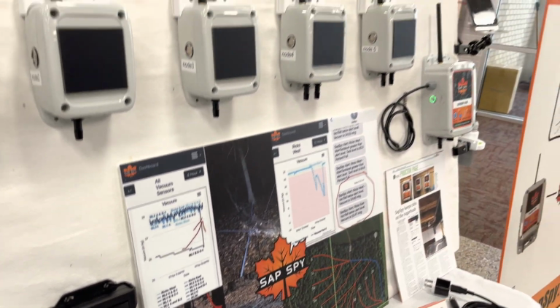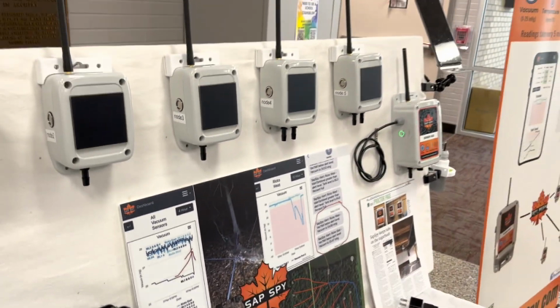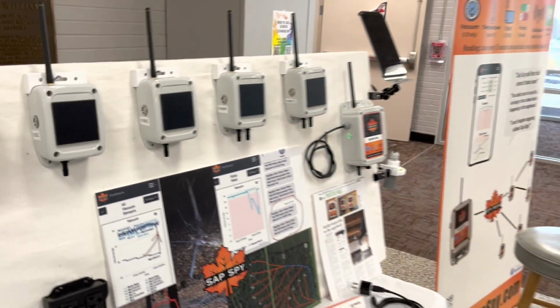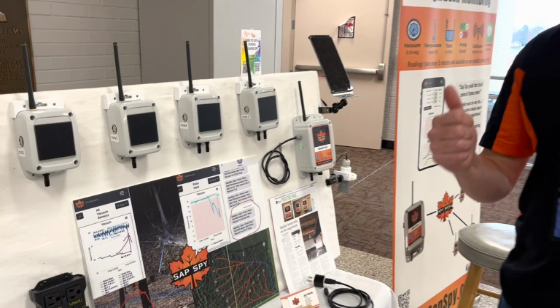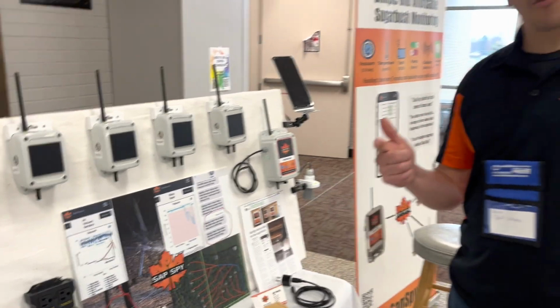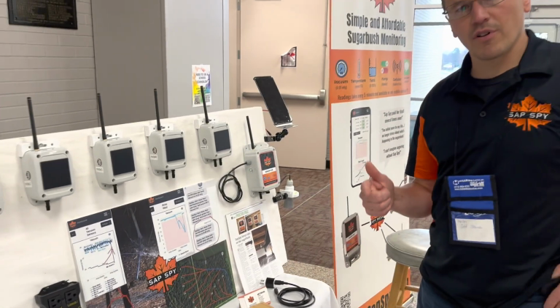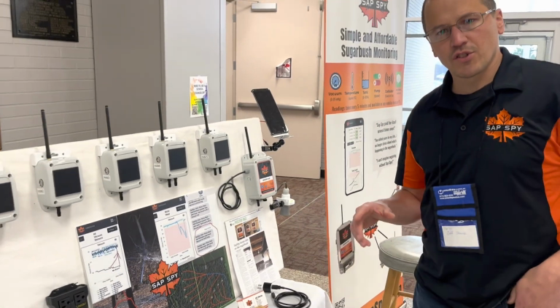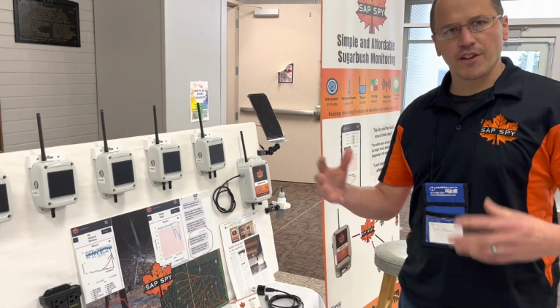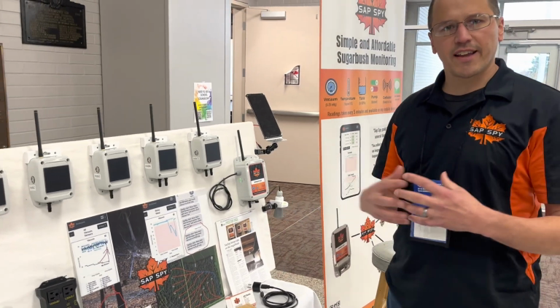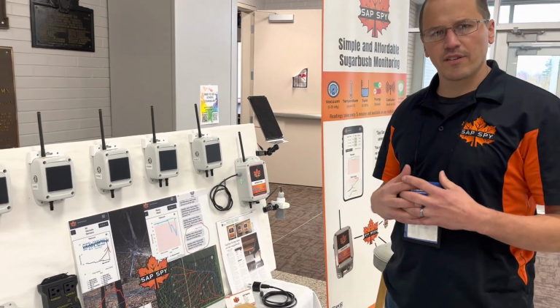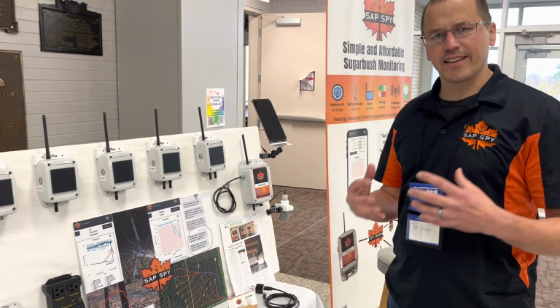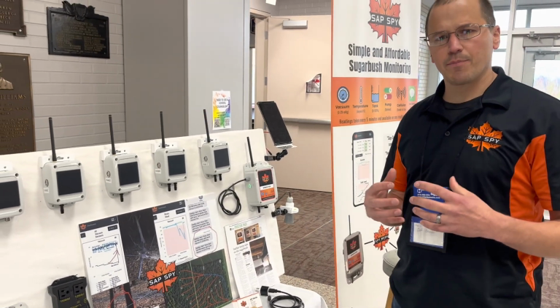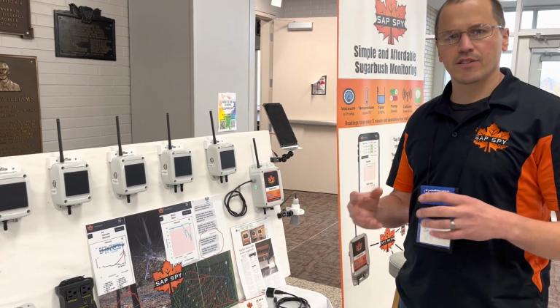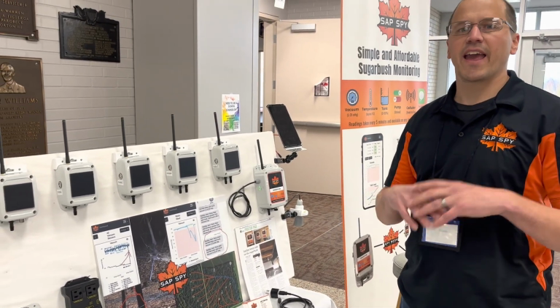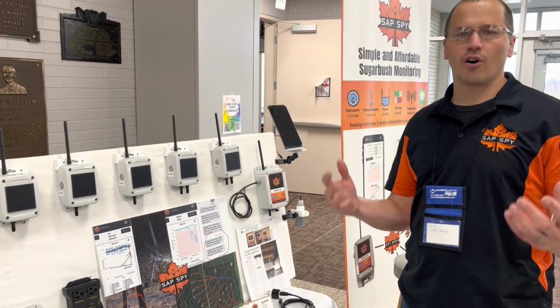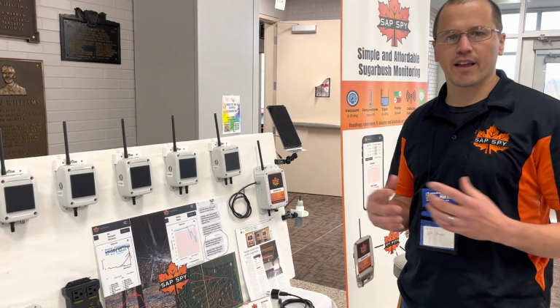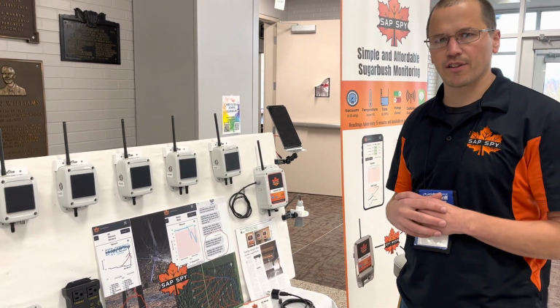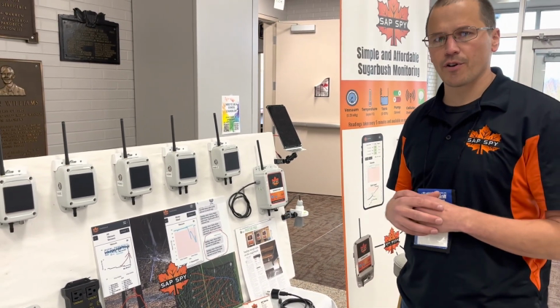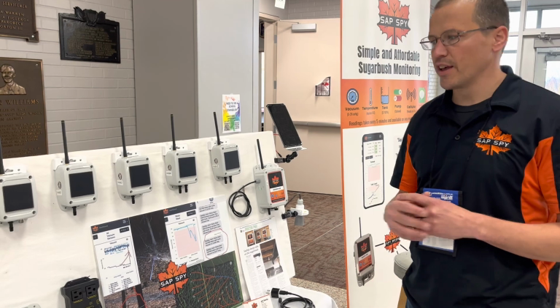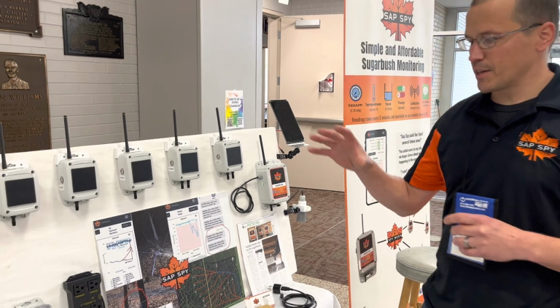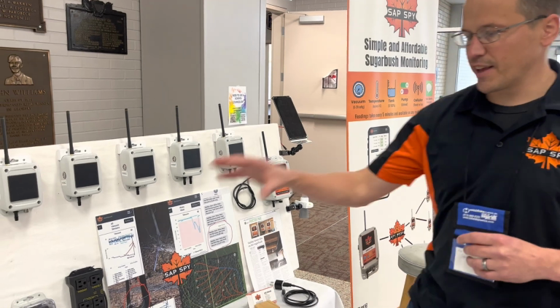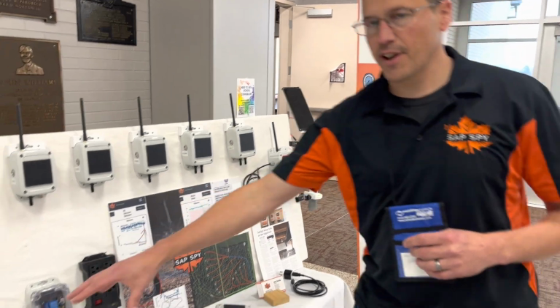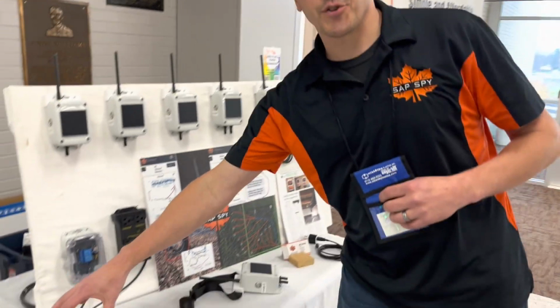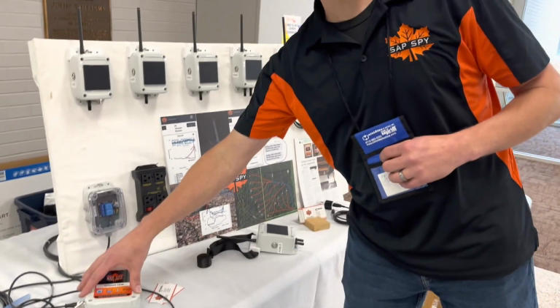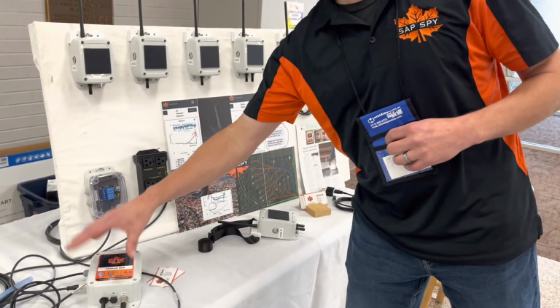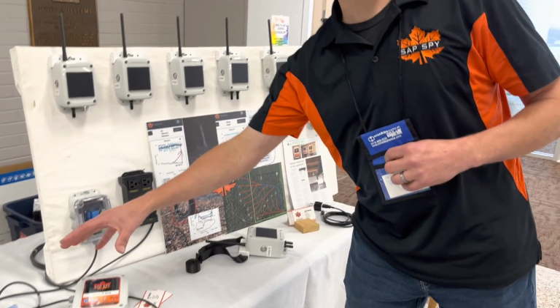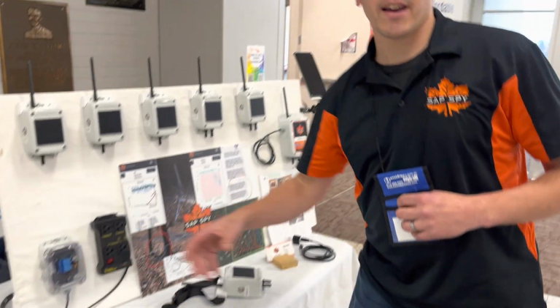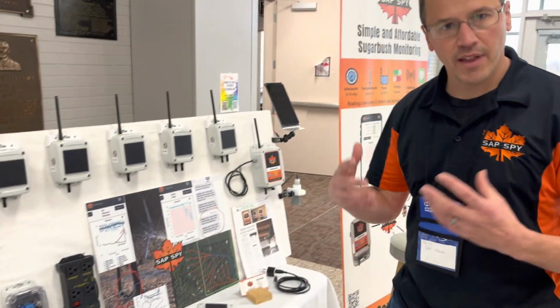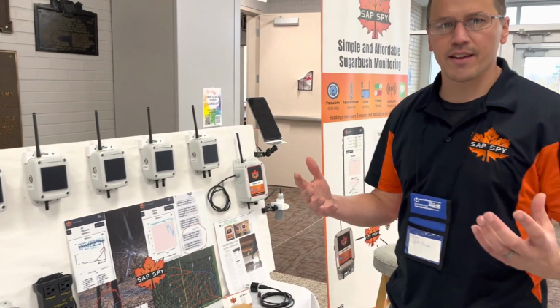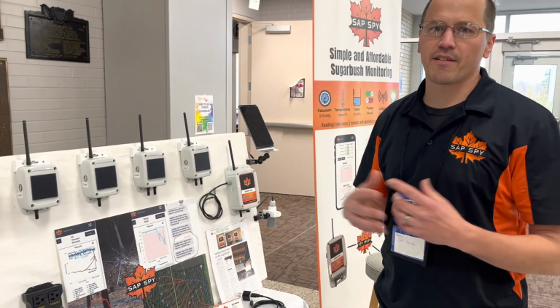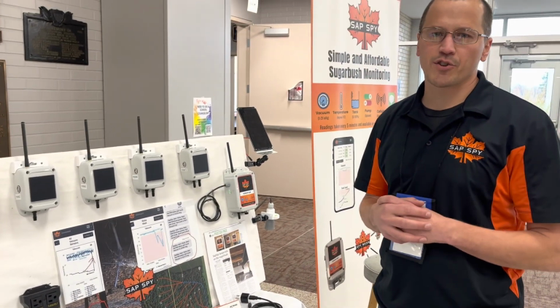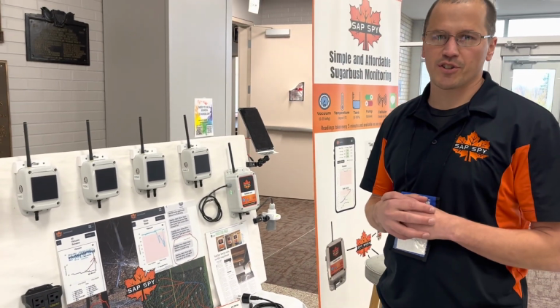Overall, we're about simple and affordable. The cellular connectivity piece — we handle all that complexity for you. Simply place the device in your sugar bush, turn it on, and begin monitoring your sugar bush today.